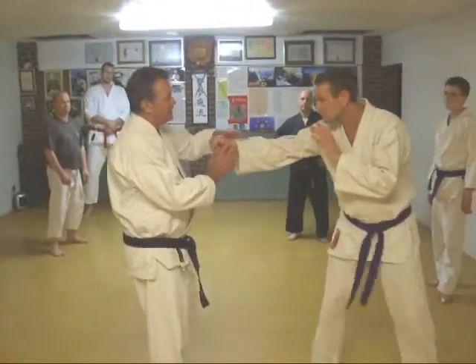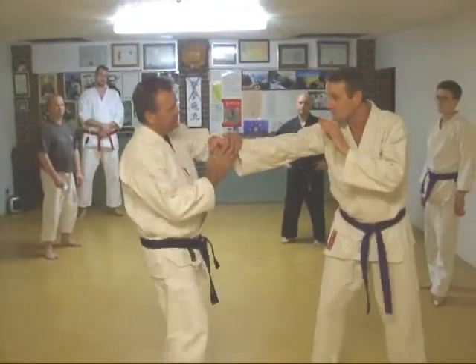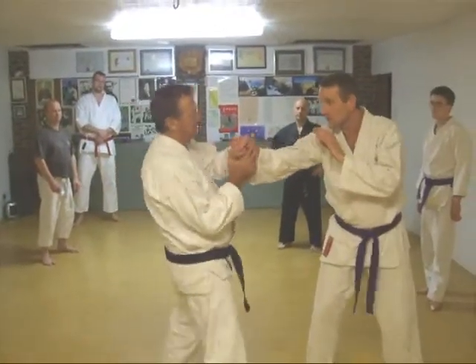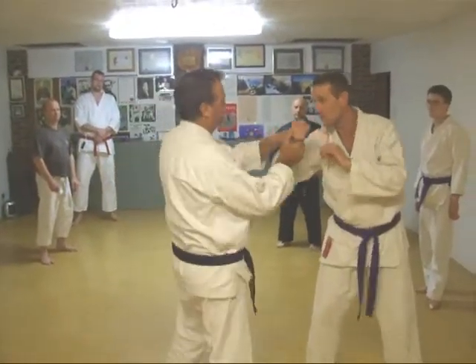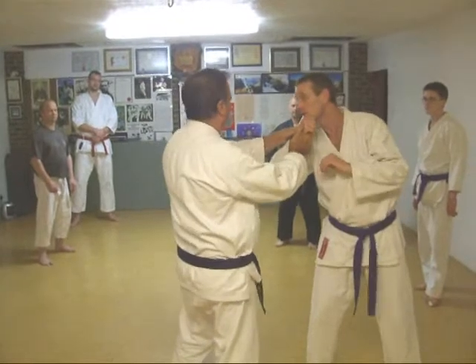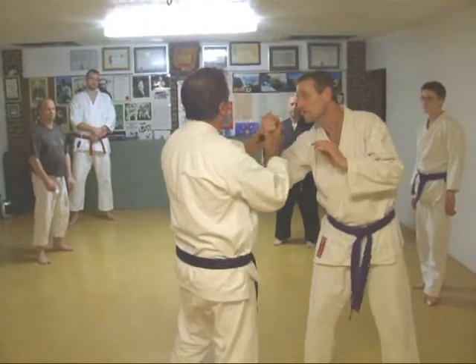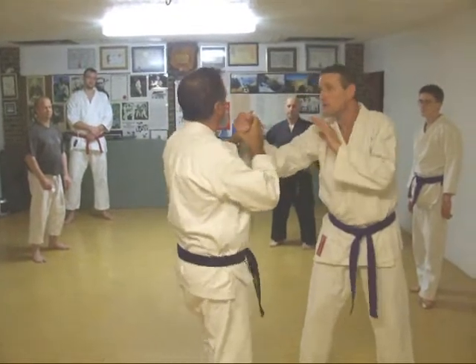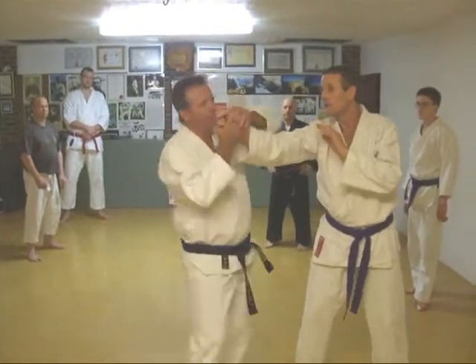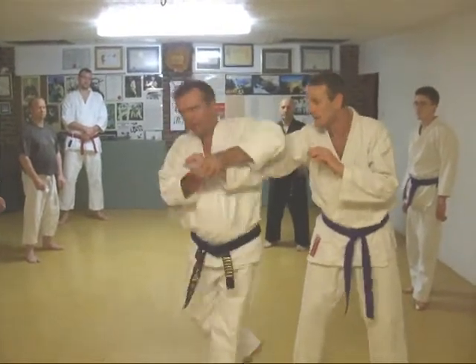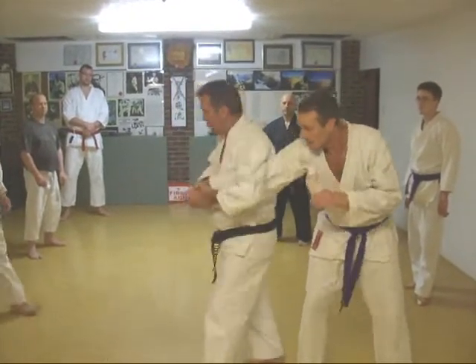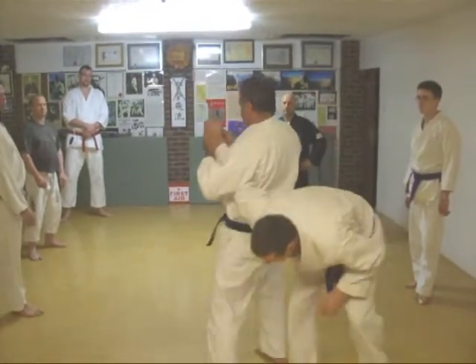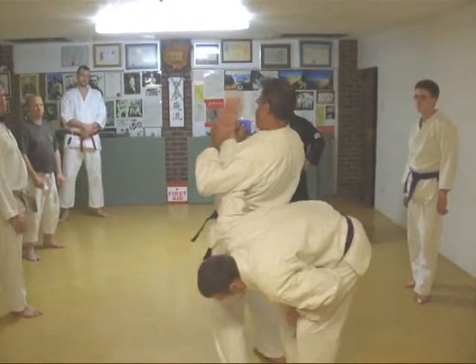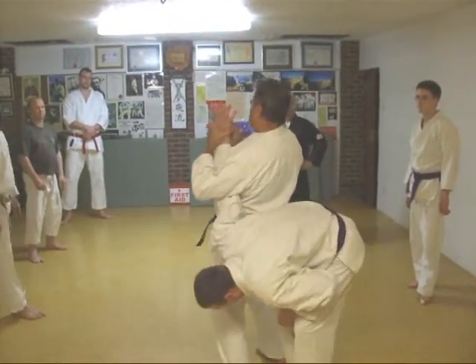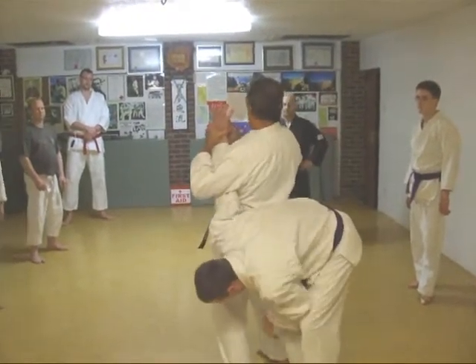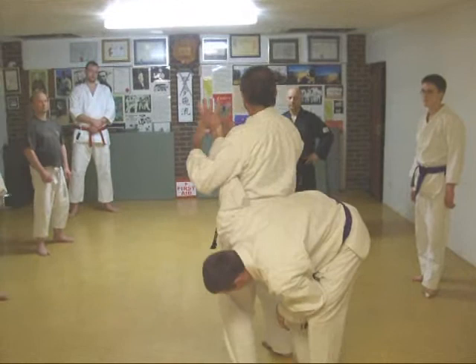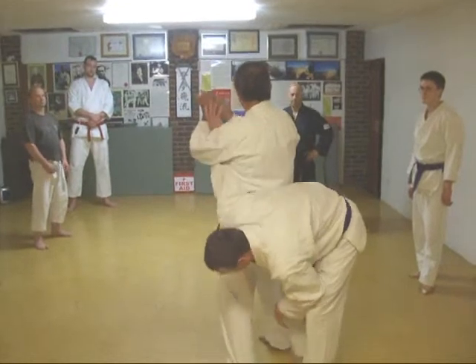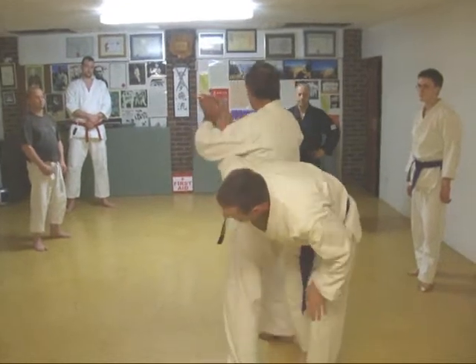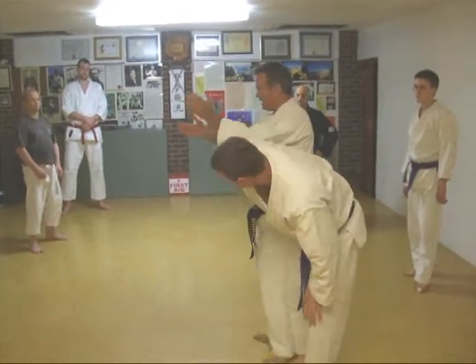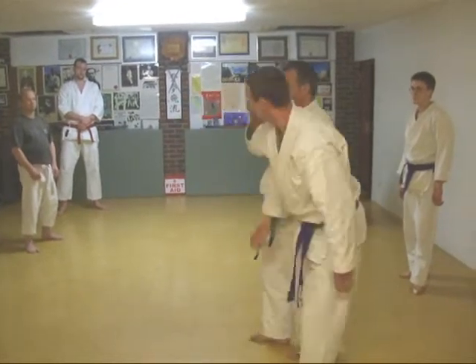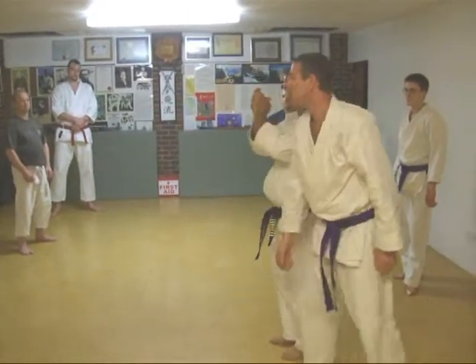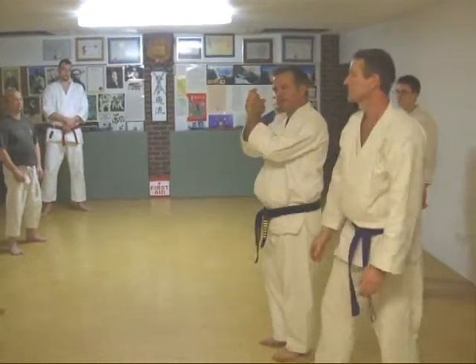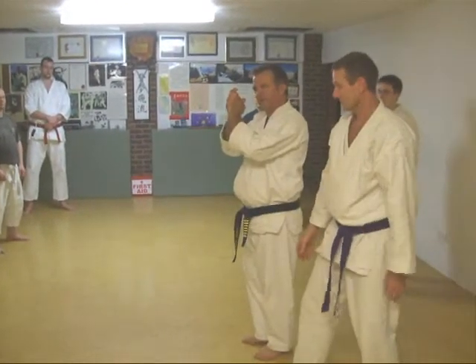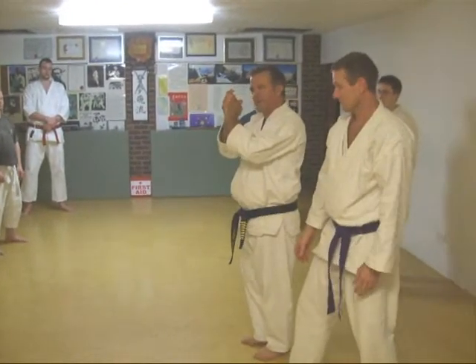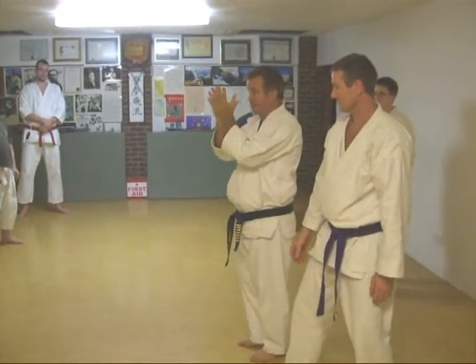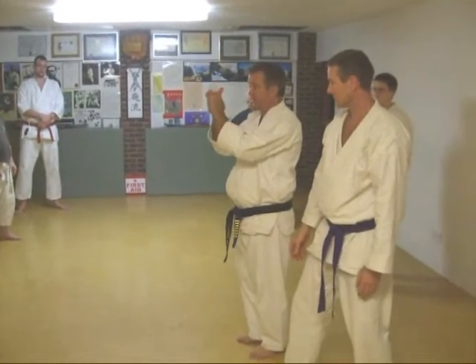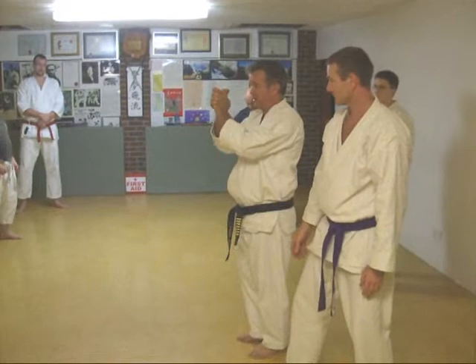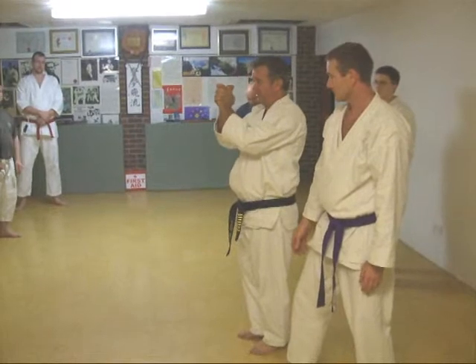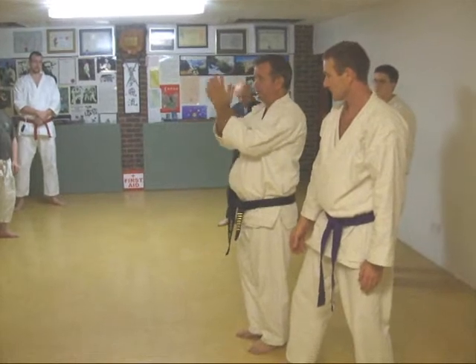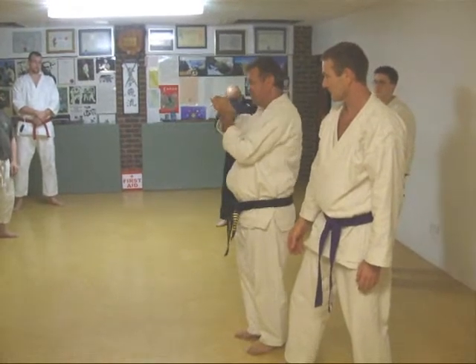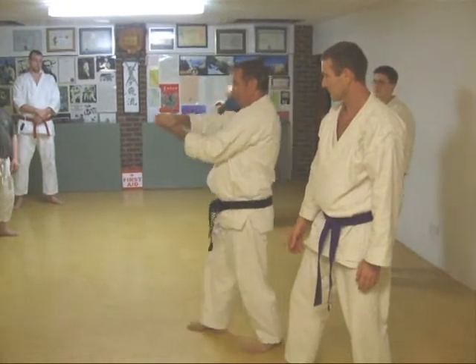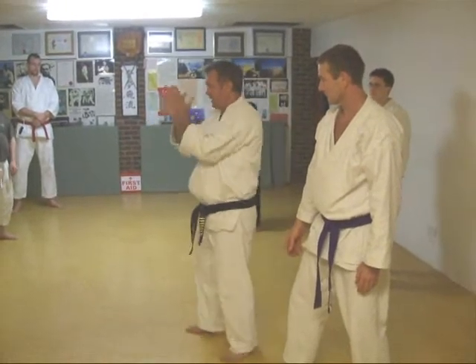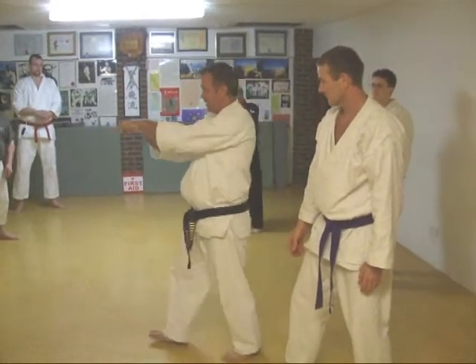This is nice and easy. But if you just swap it the other way, this is going to work as well. Just hand flat here. This posture — you could say it's quite like seppai.